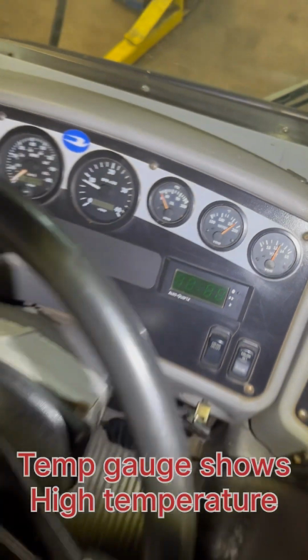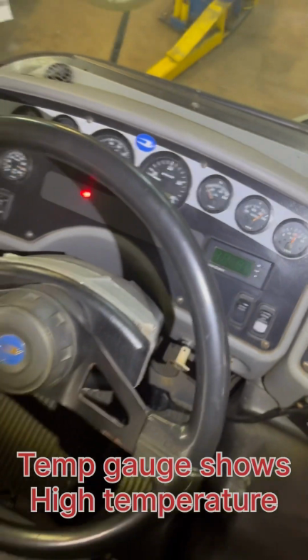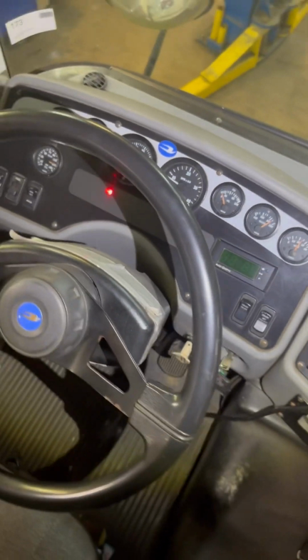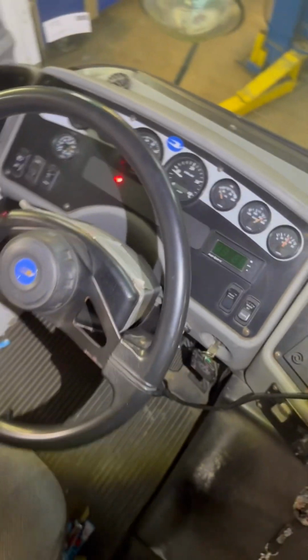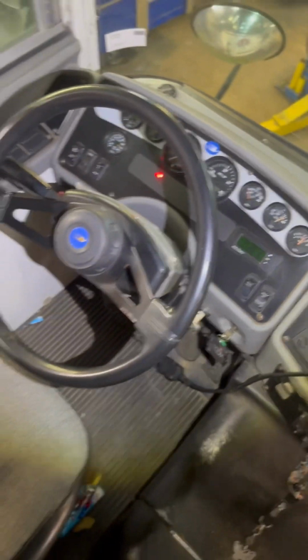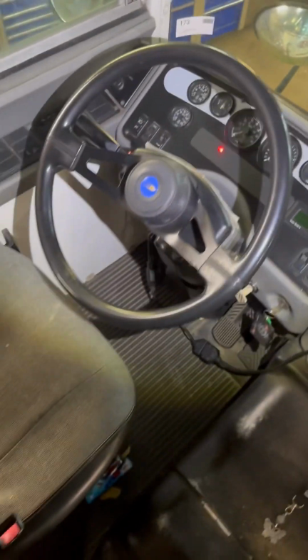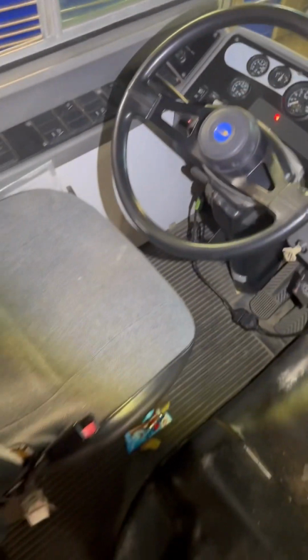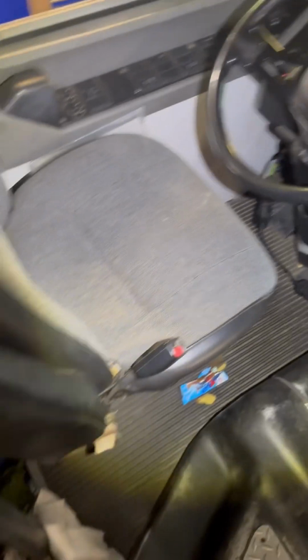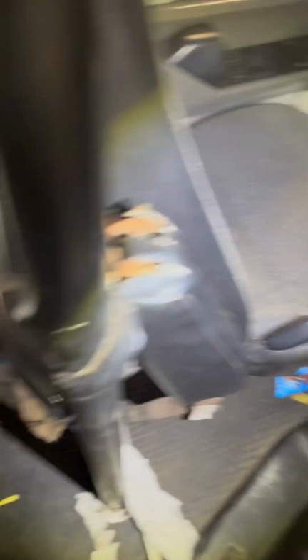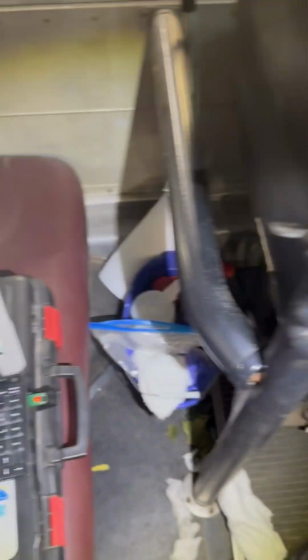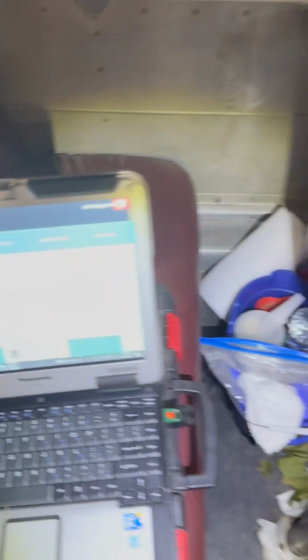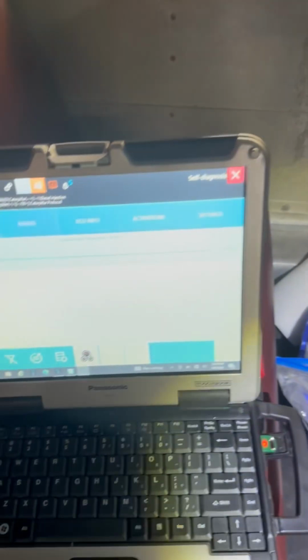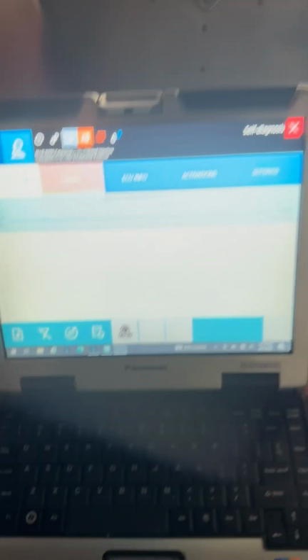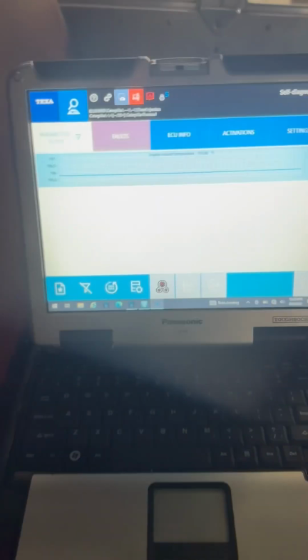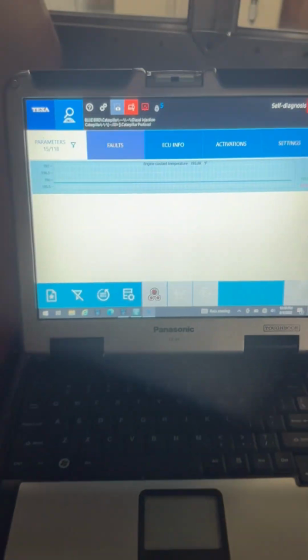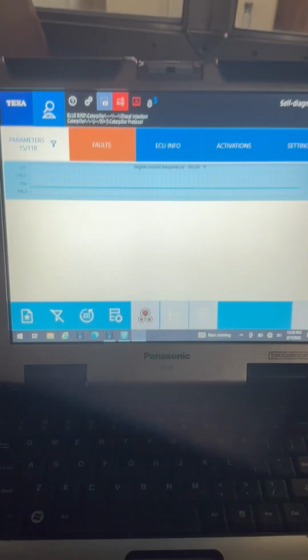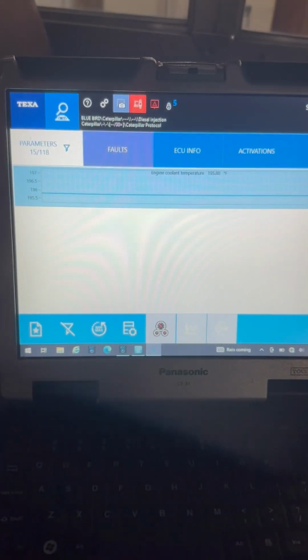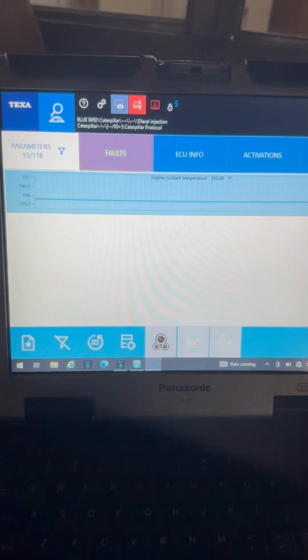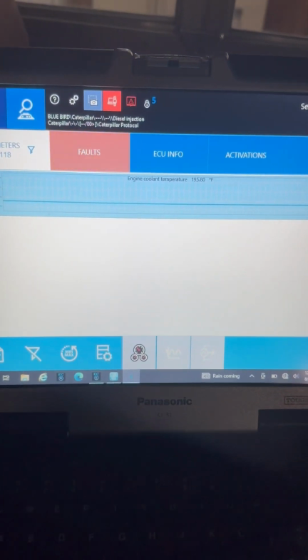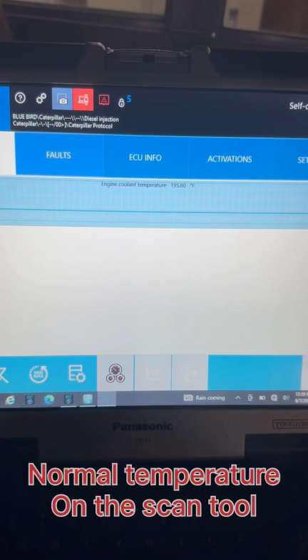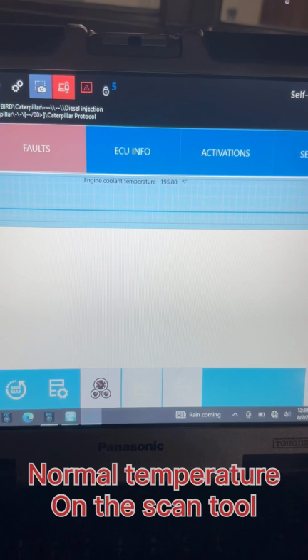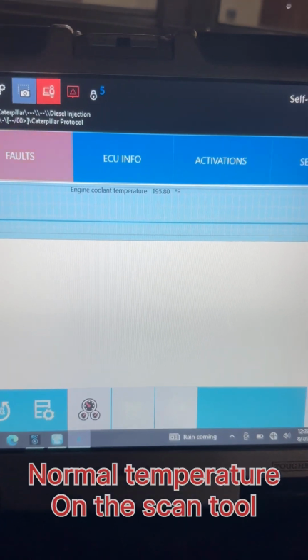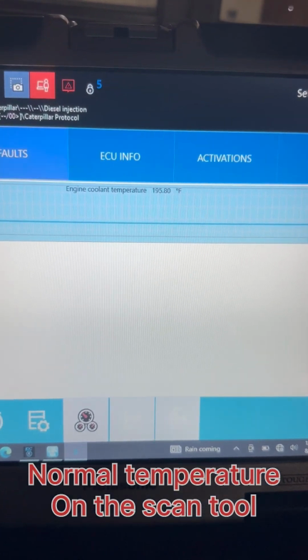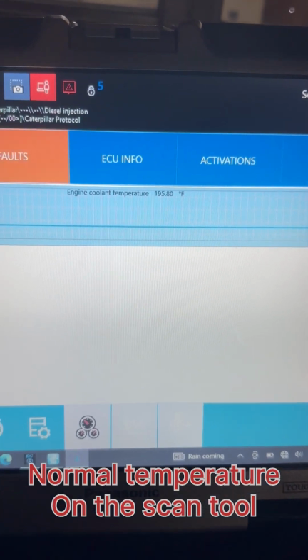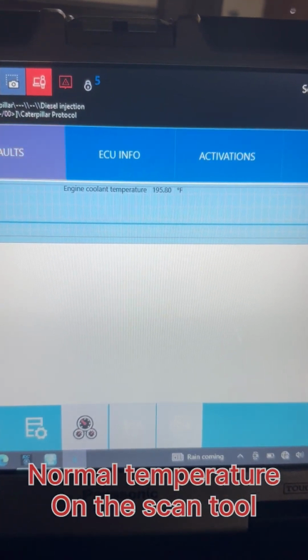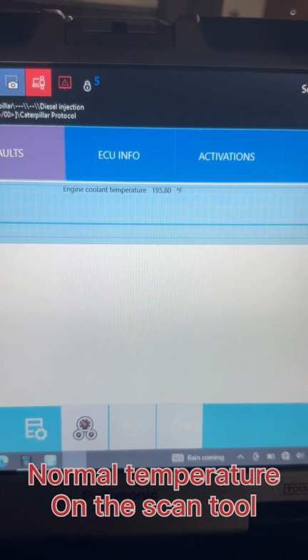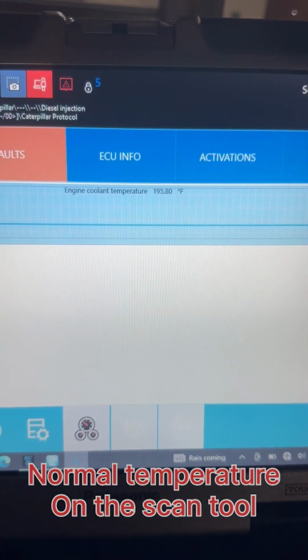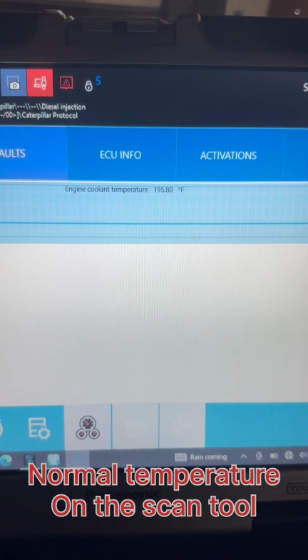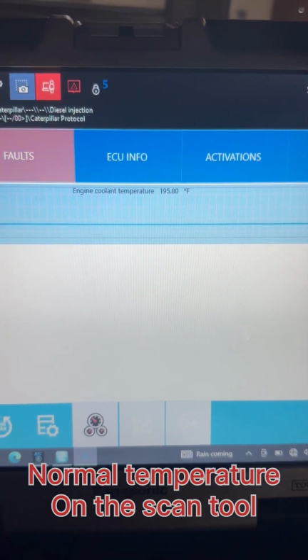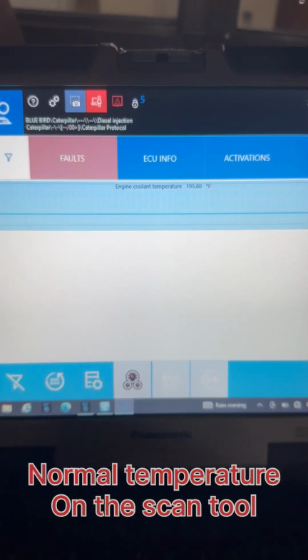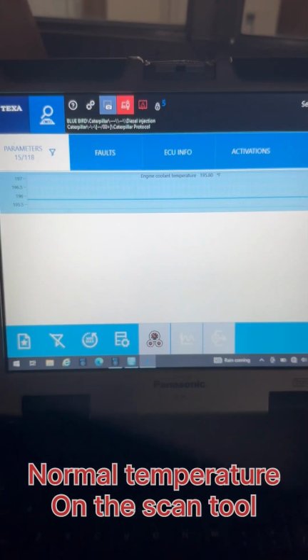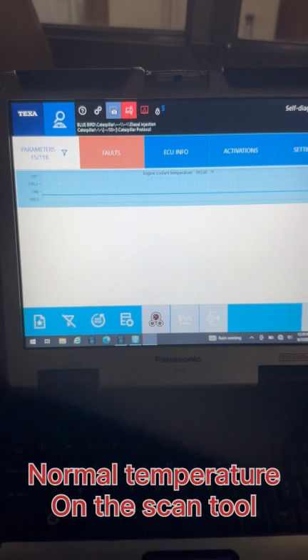I connected the scan tool to the bus. Let's see what temperature we have on the scan tool. So right now we have 195 degrees, which is normal.